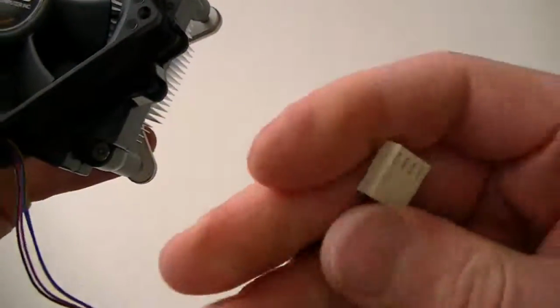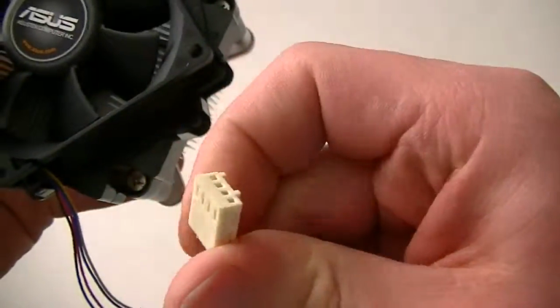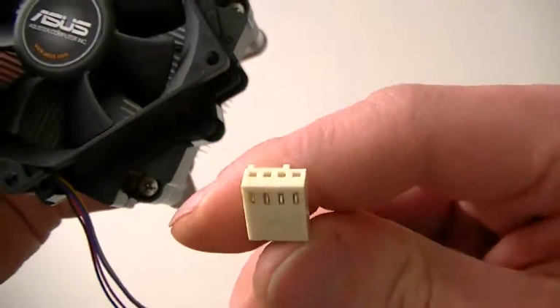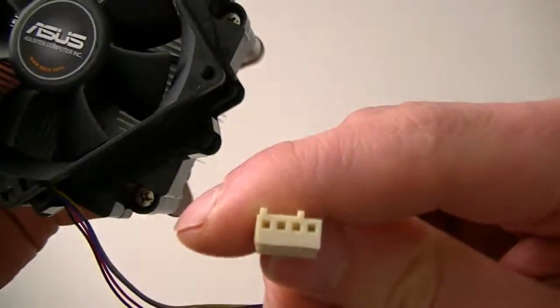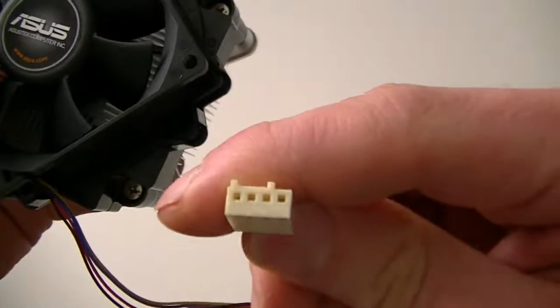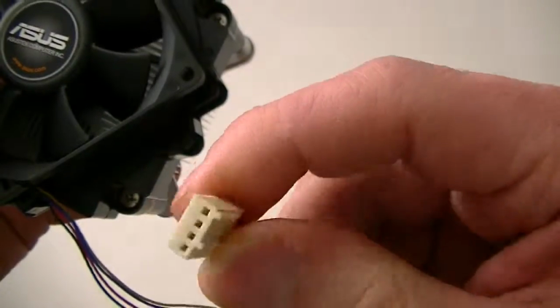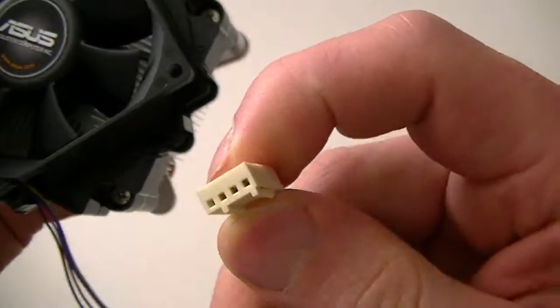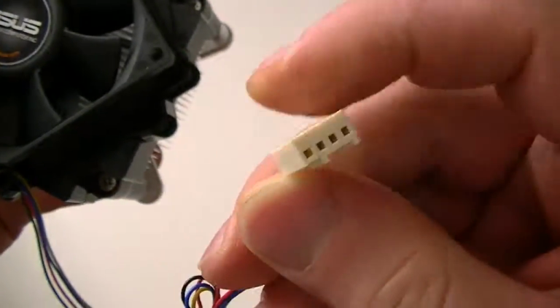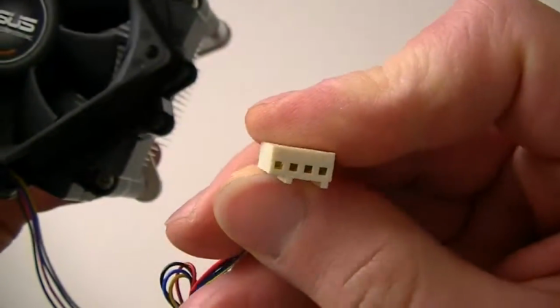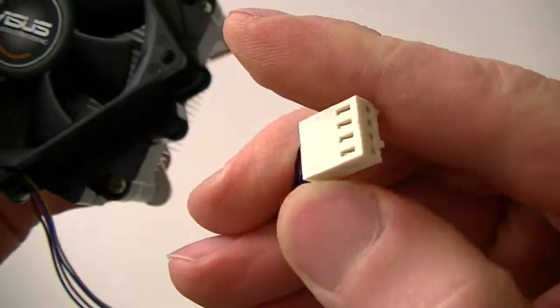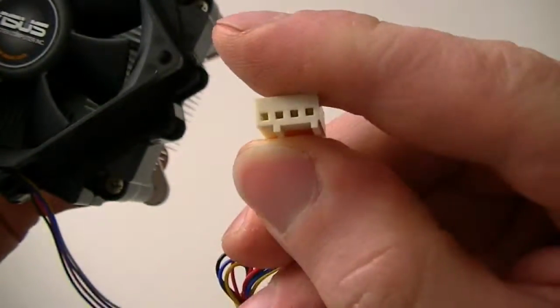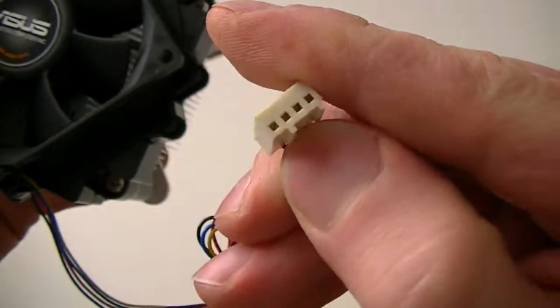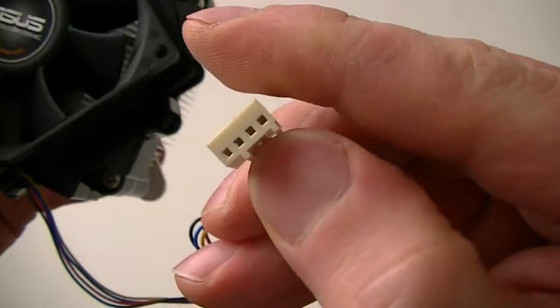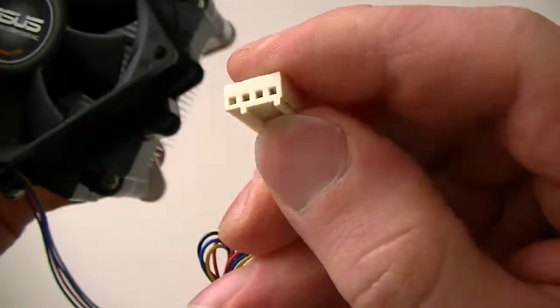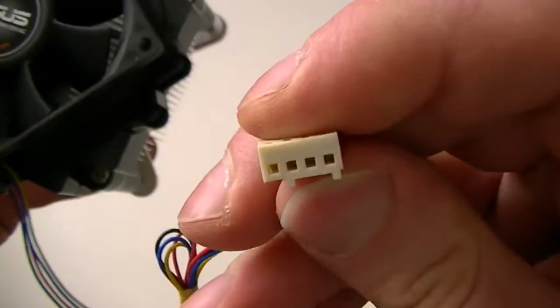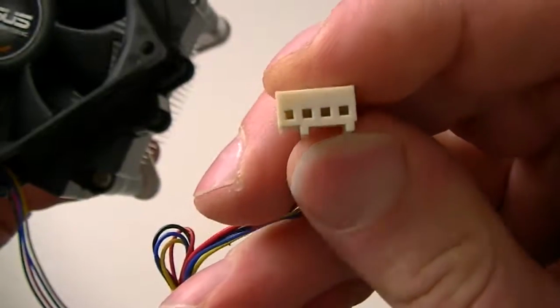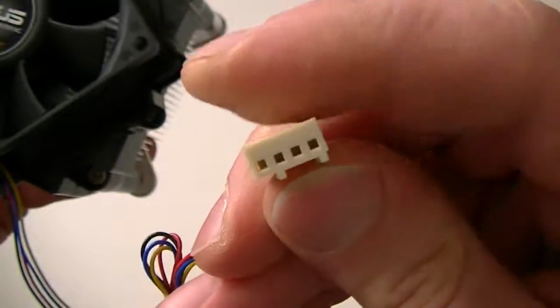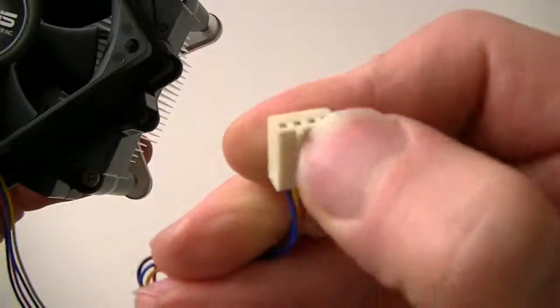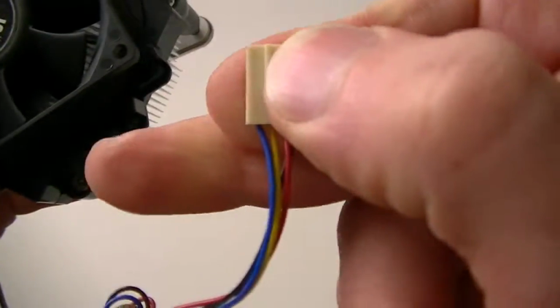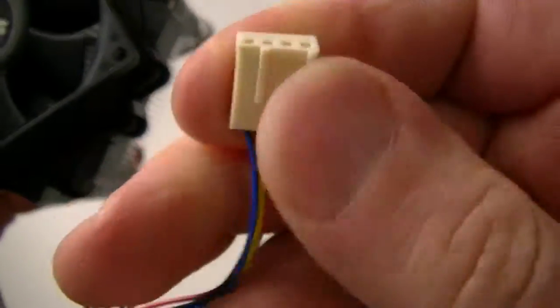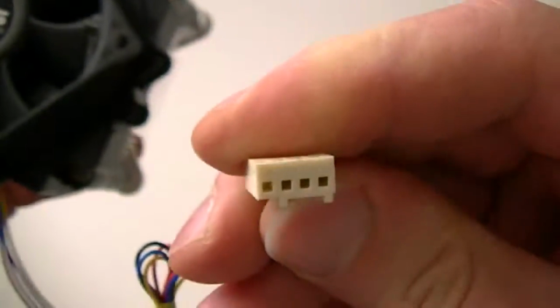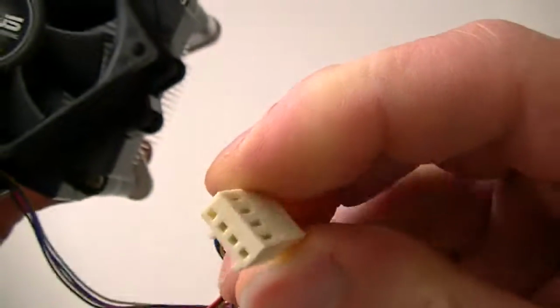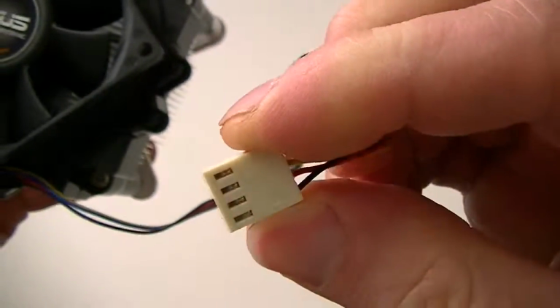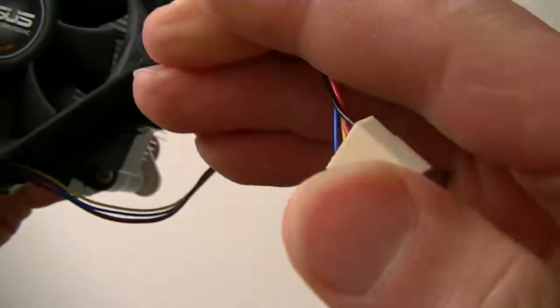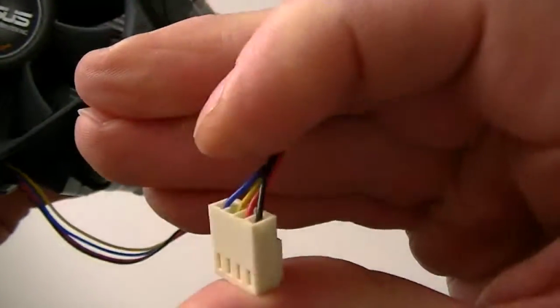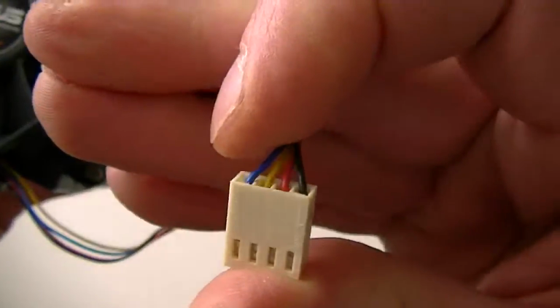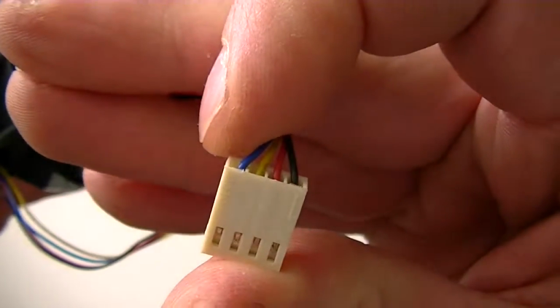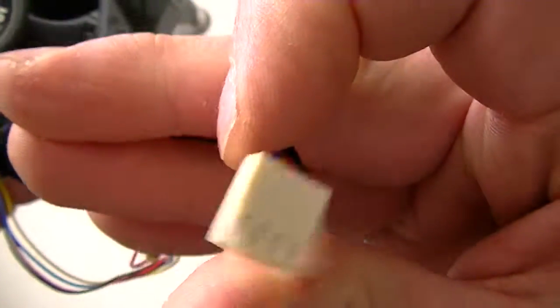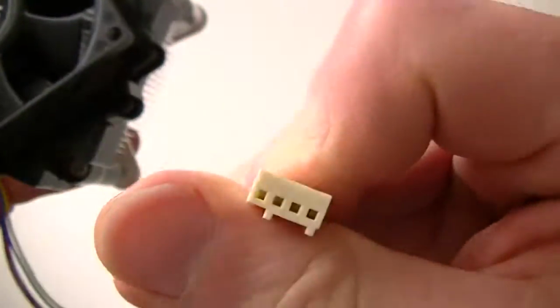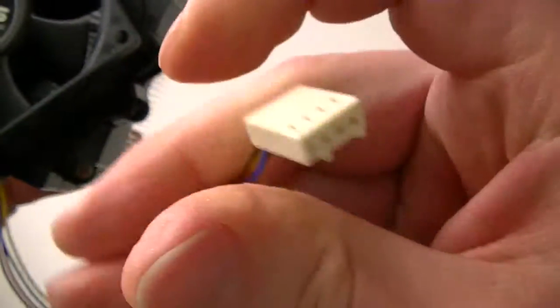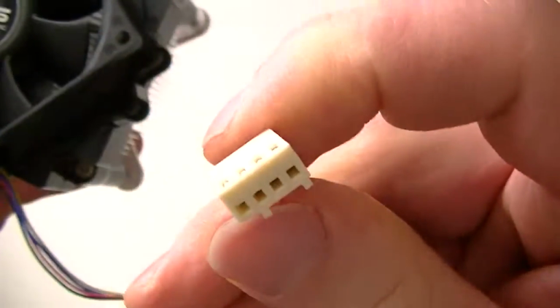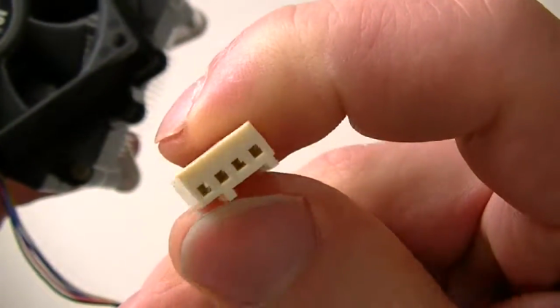It's a 4-pin connection, but if your motherboard doesn't take 4-pin you can just do 3-pin right here. See that? You can do 4-pin on it, or you can do 3-pin if your motherboard only supports 3-pin. It has a connection on here for the 3-pin.